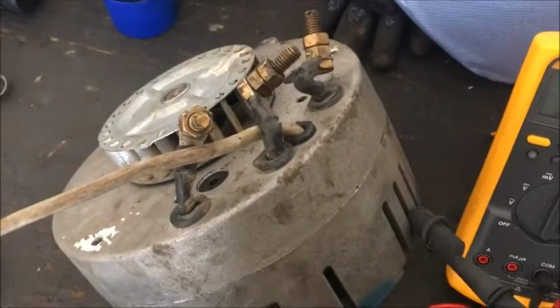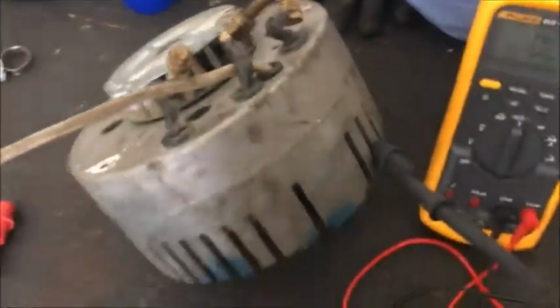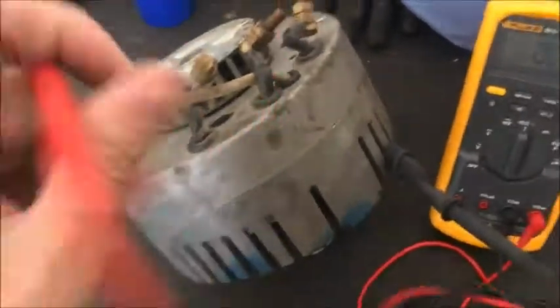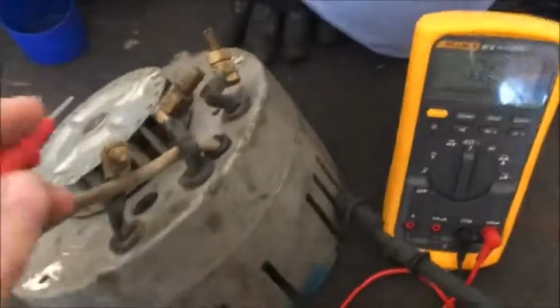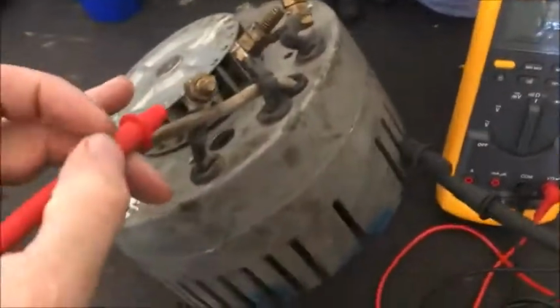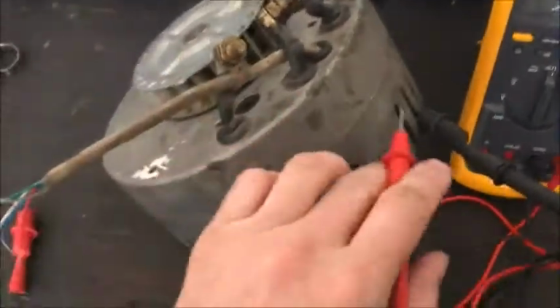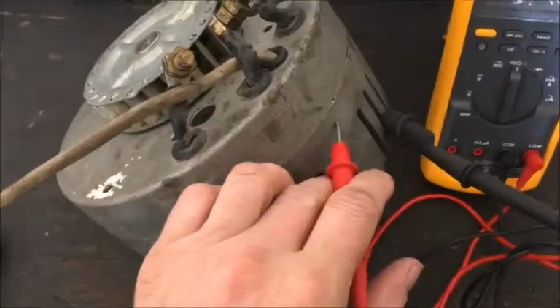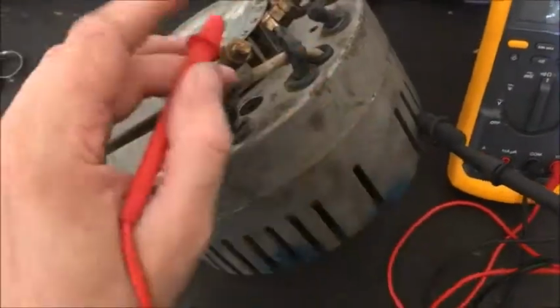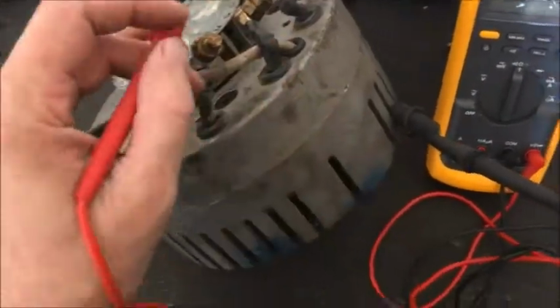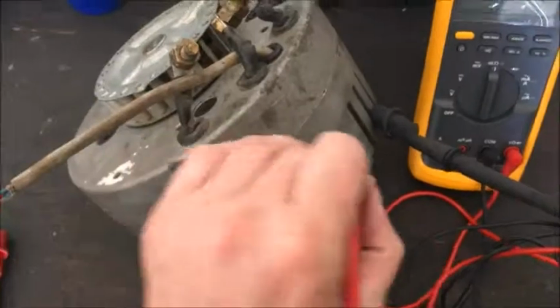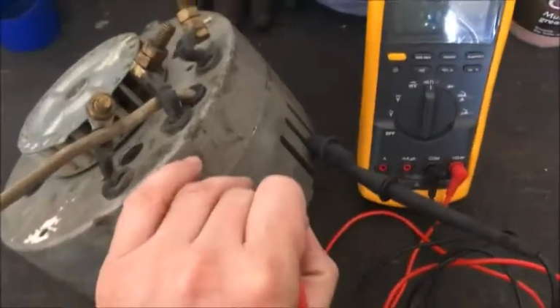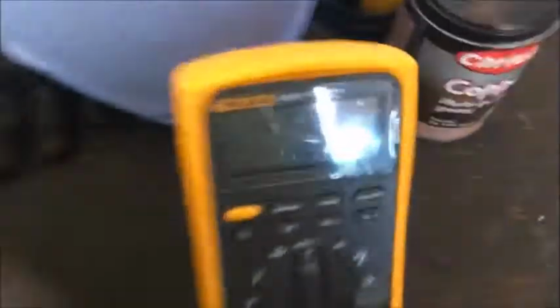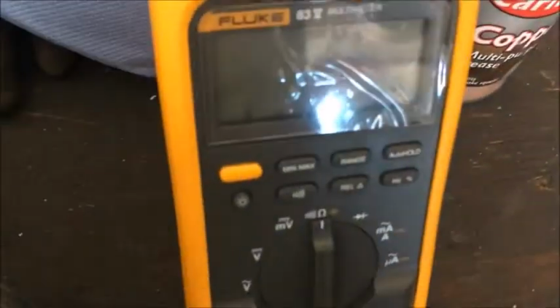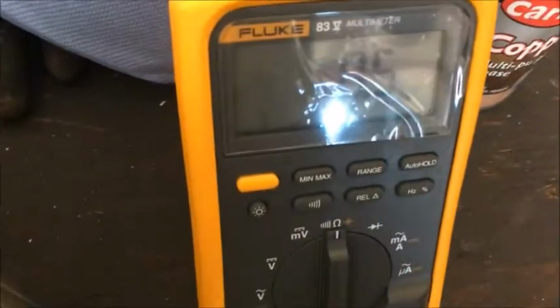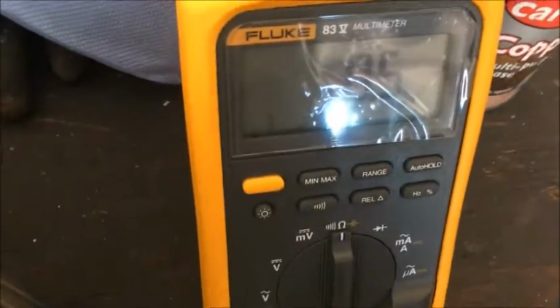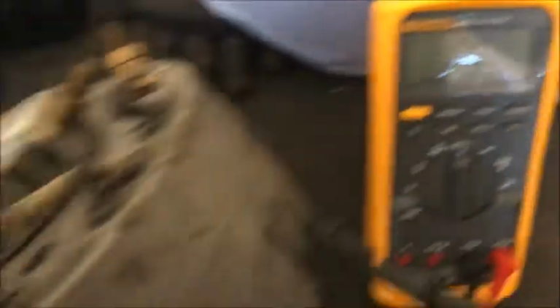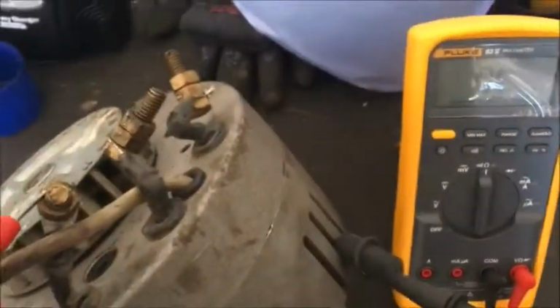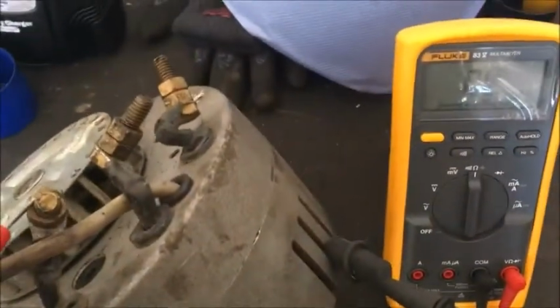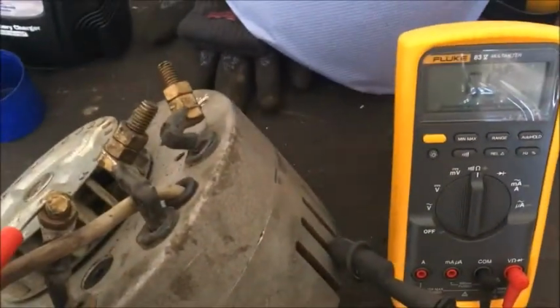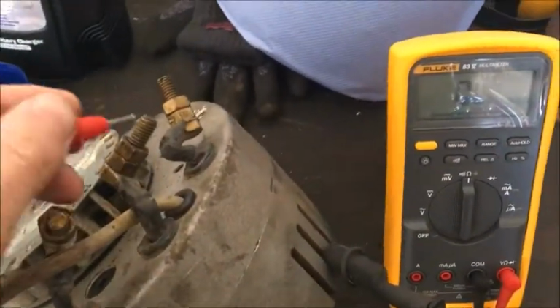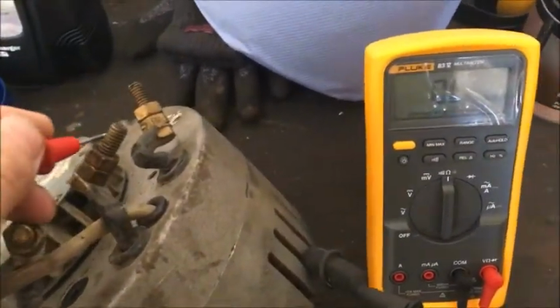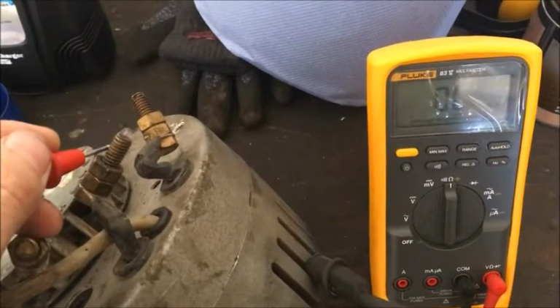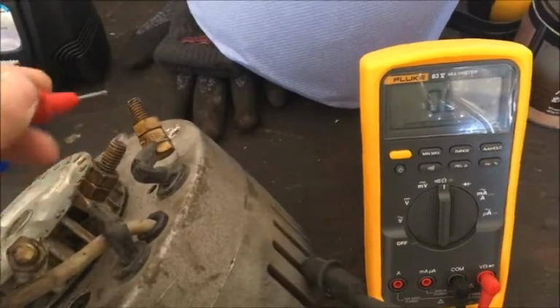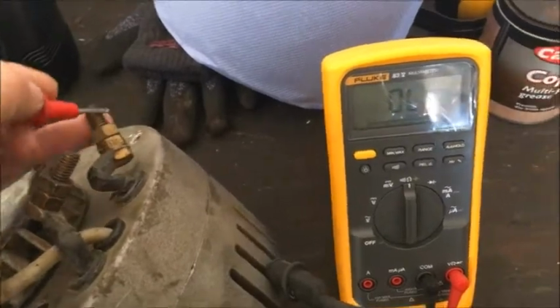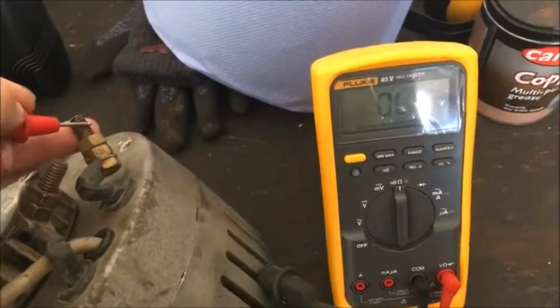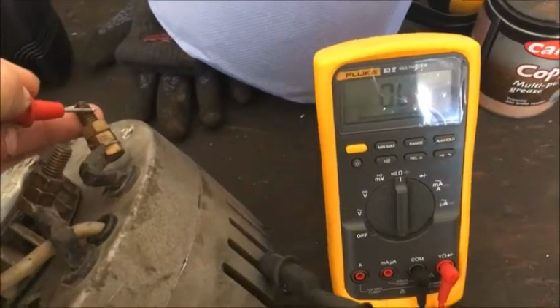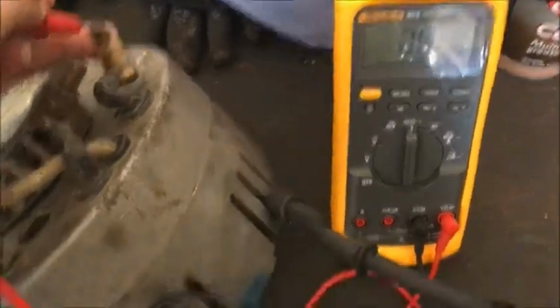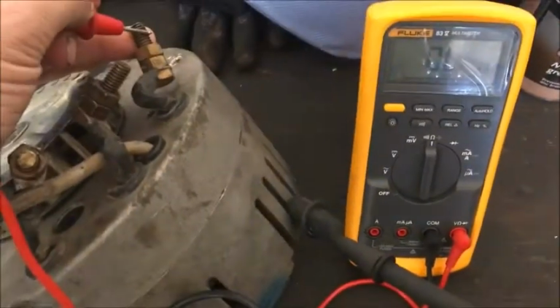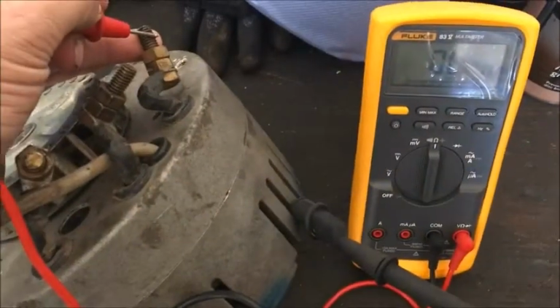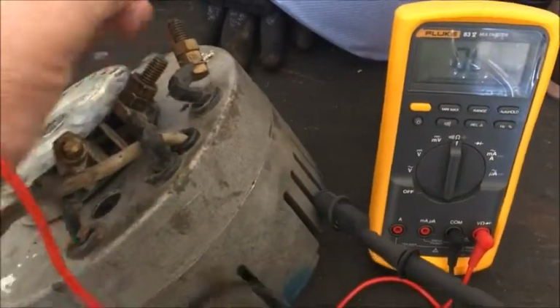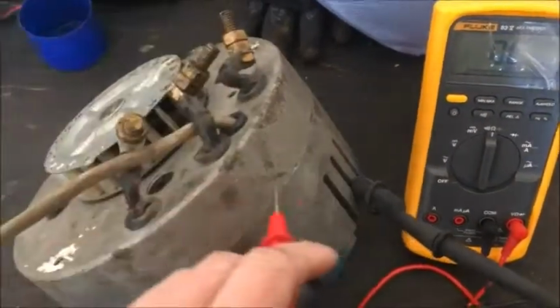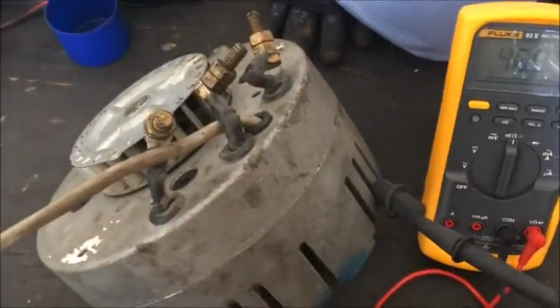I'm going to test between the windings and the case. As you see, I touched it and you get a reading. You should get none on all three of these — that means the windings are not touching the case.